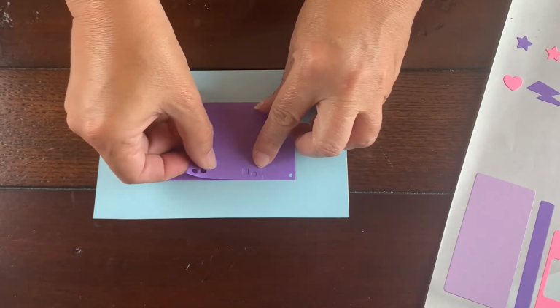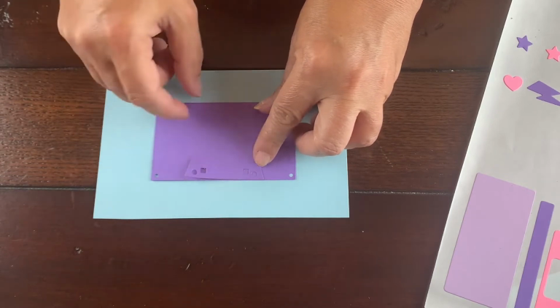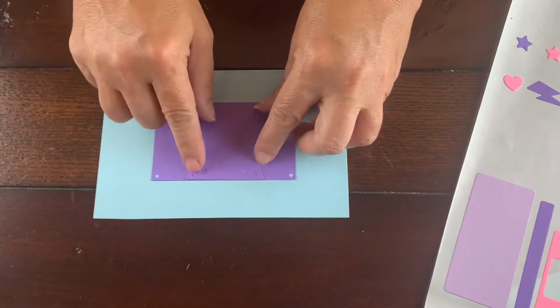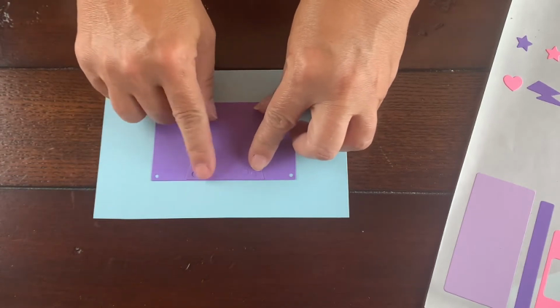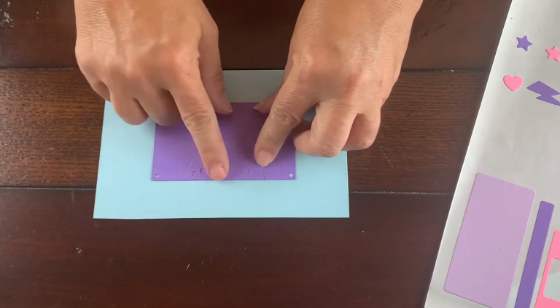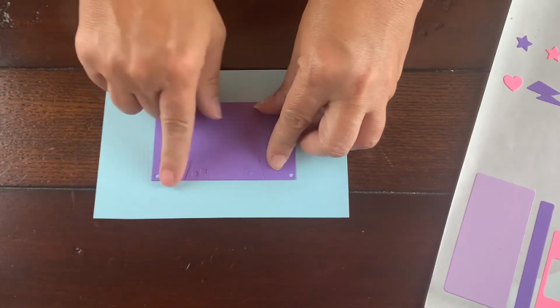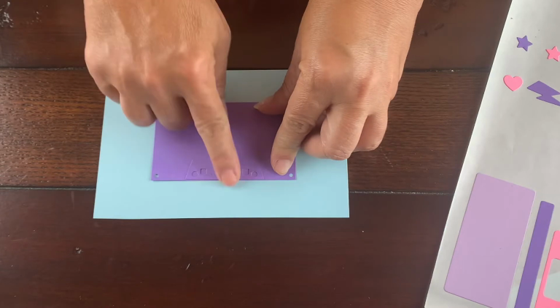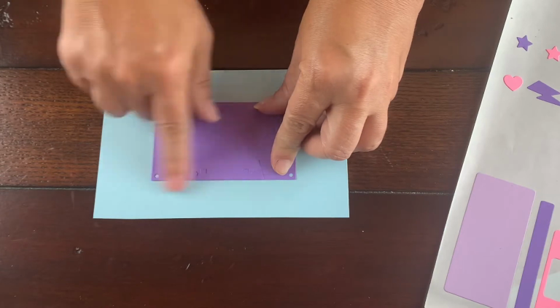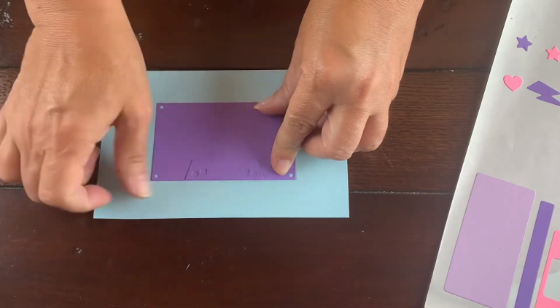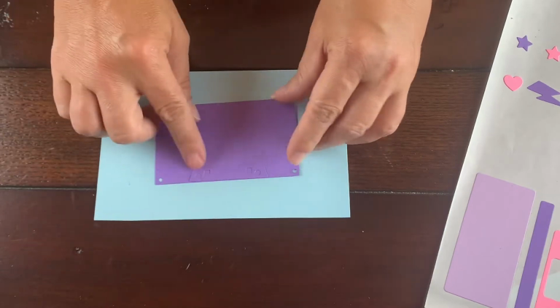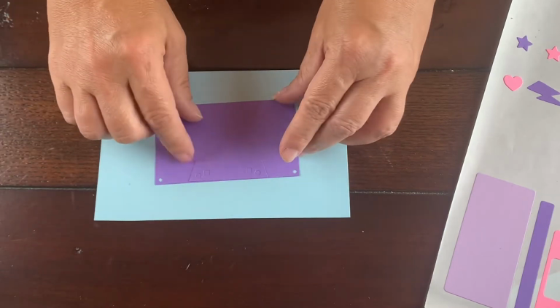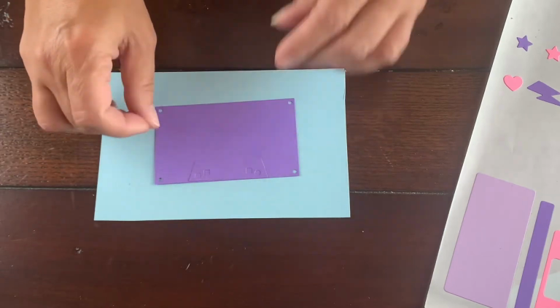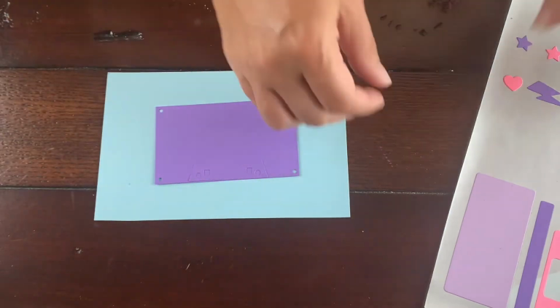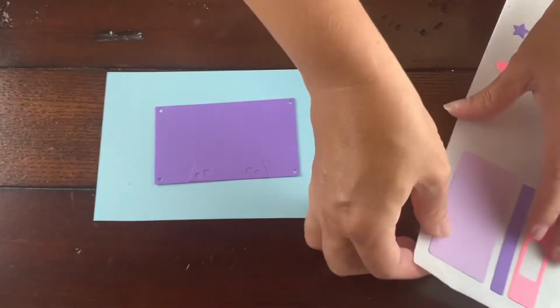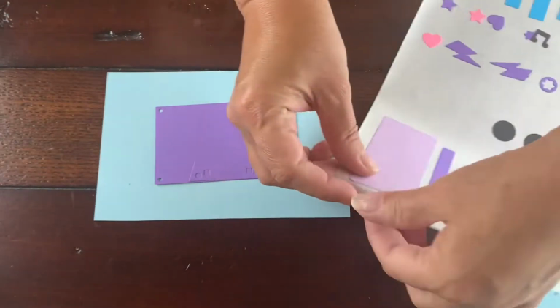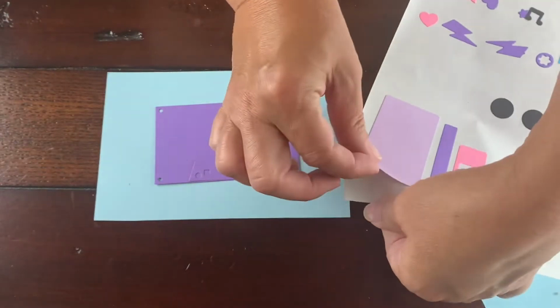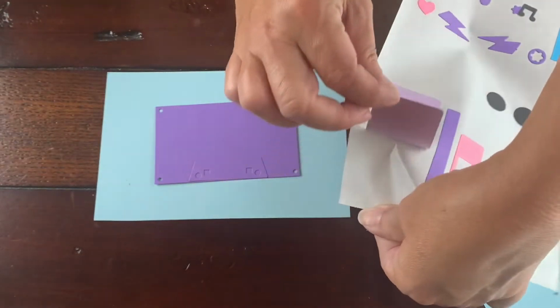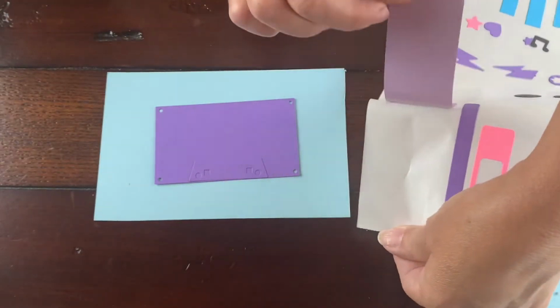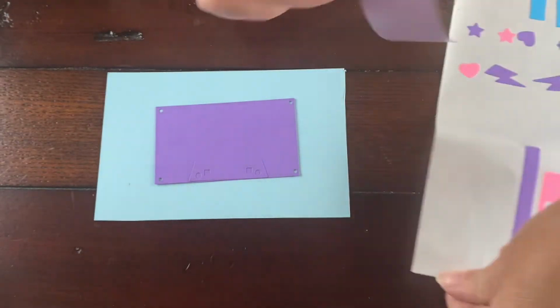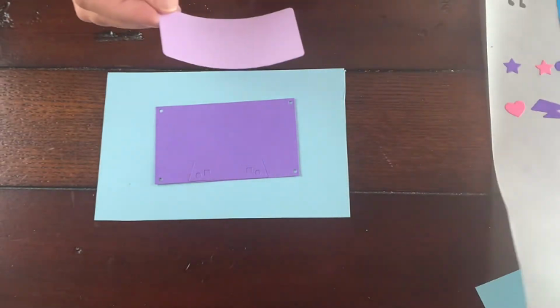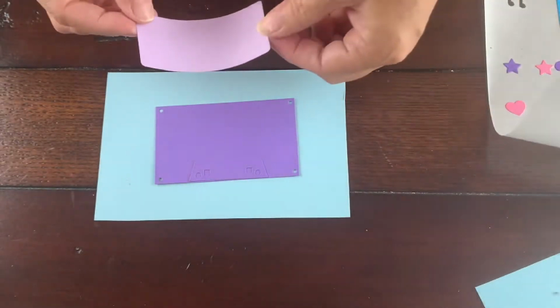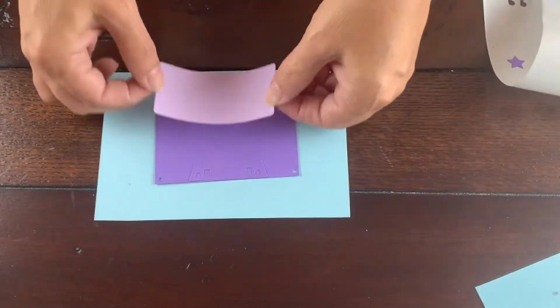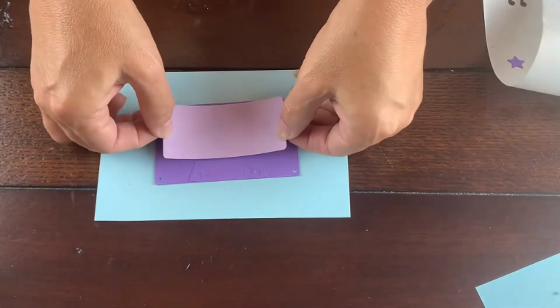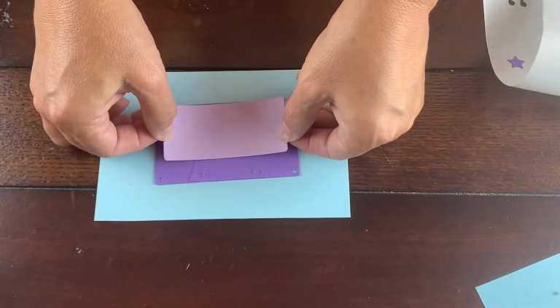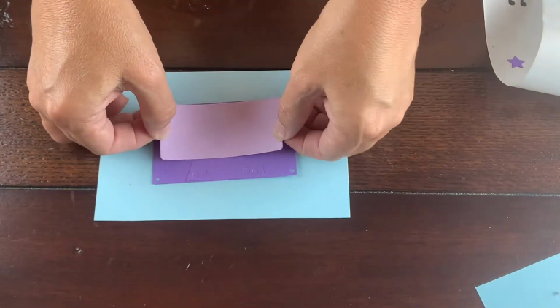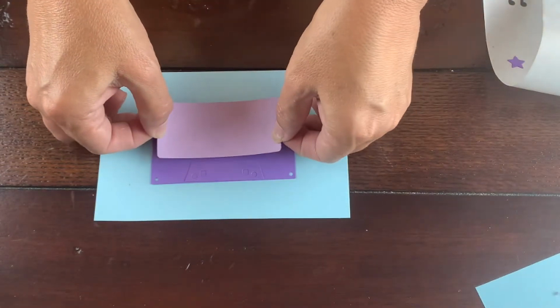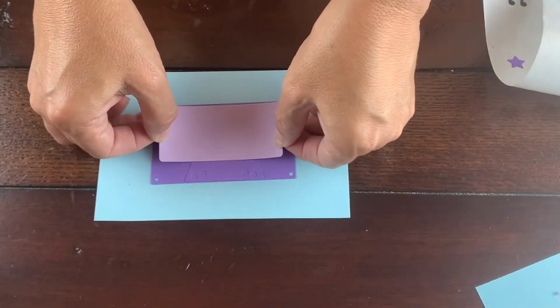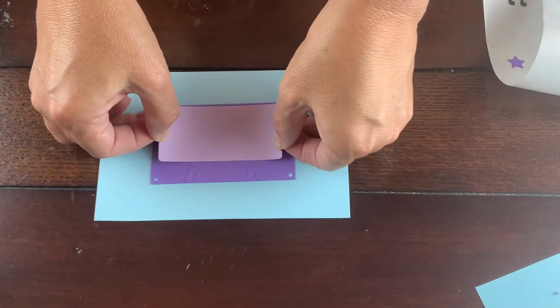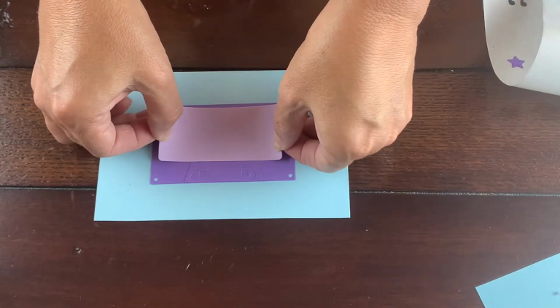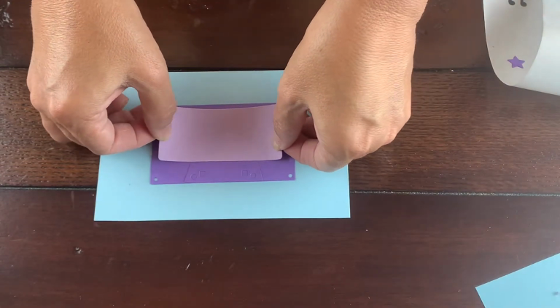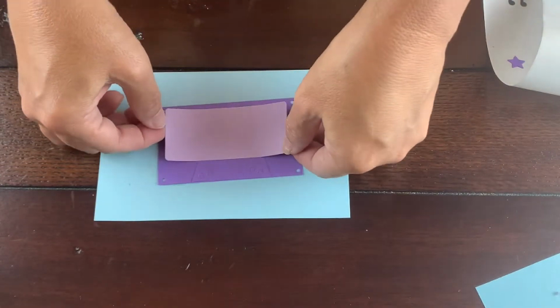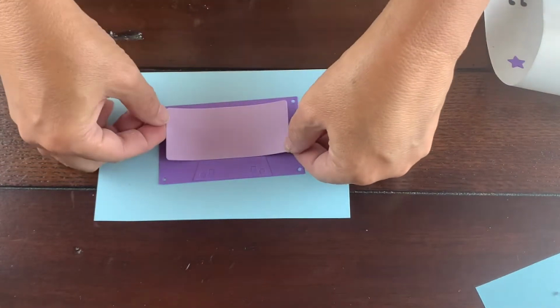I use the example image on the packaging to help make sure I put all the little cassette tape pieces in the right order. First I'm putting the cassette together and then I will add it to the card.